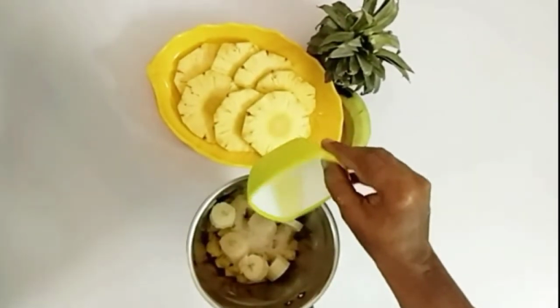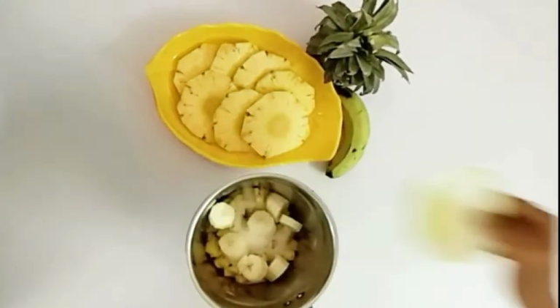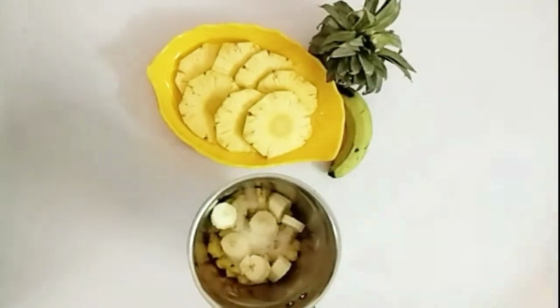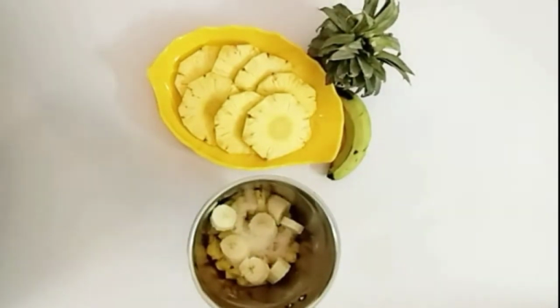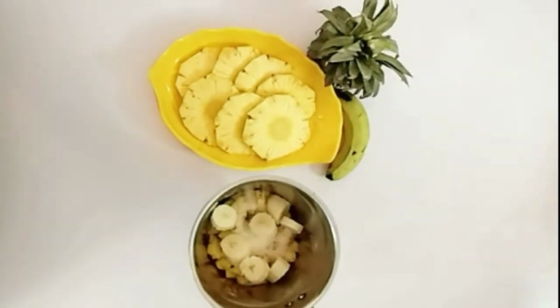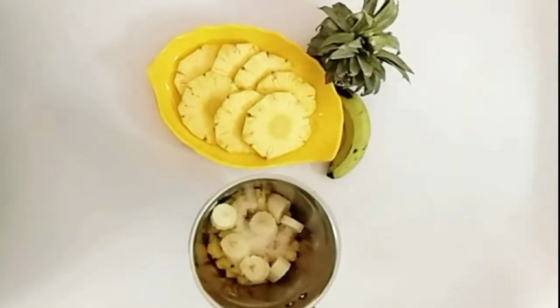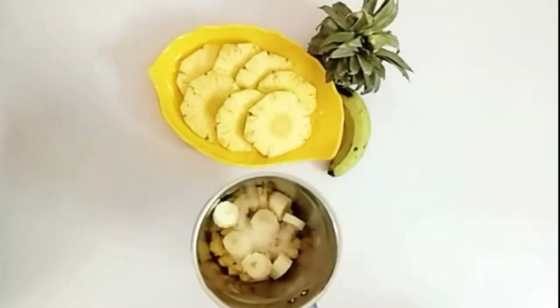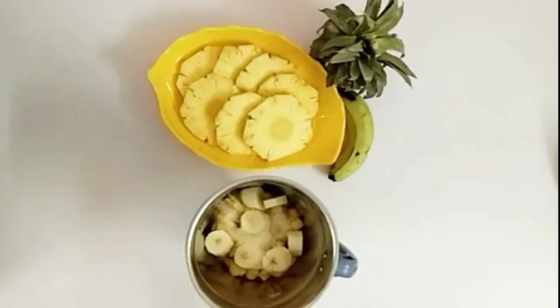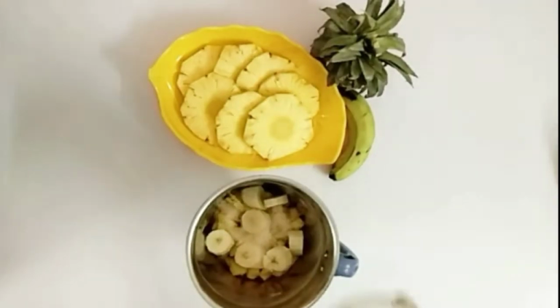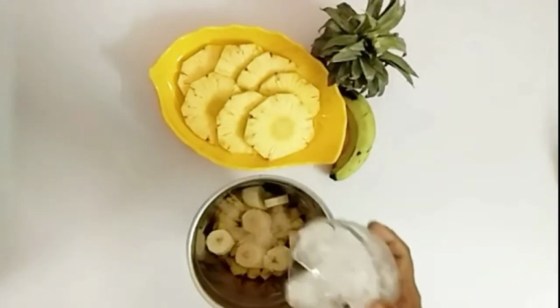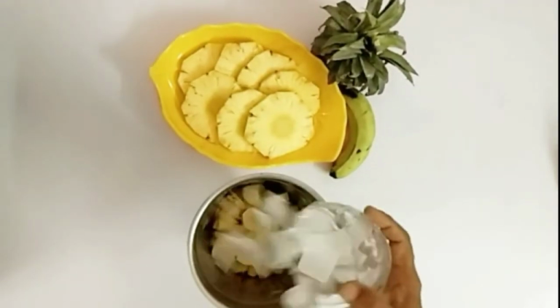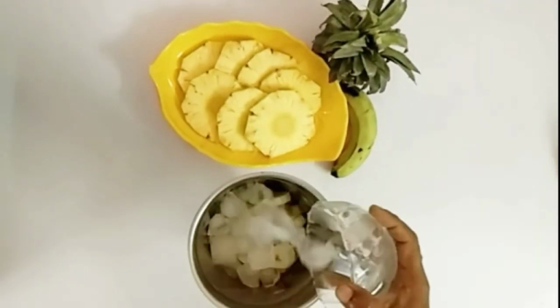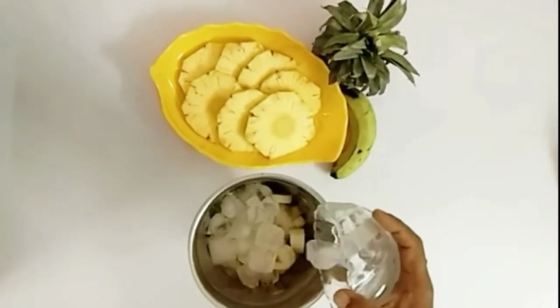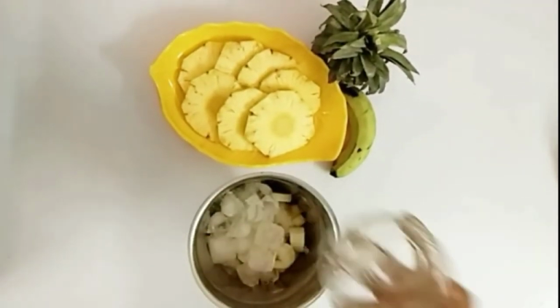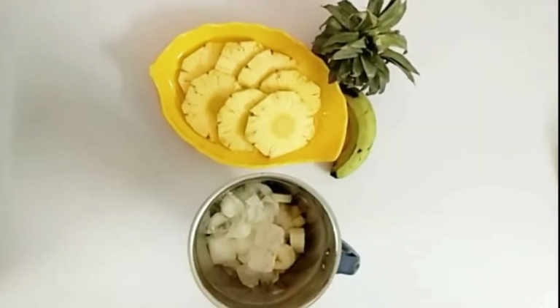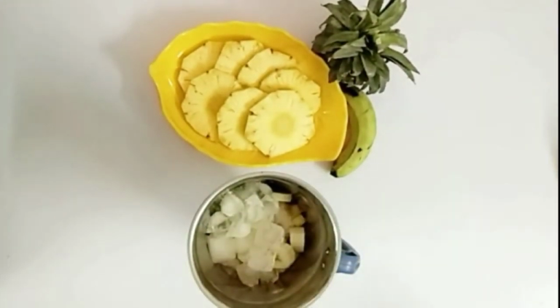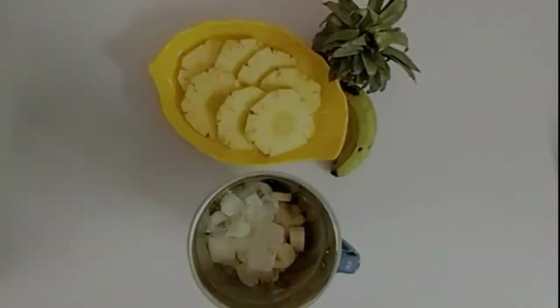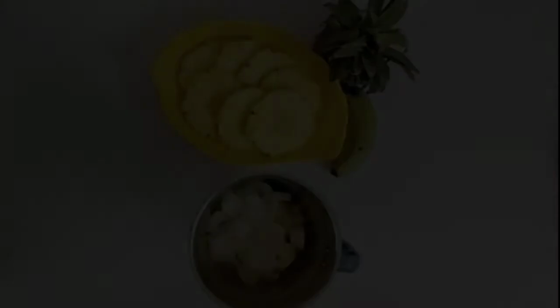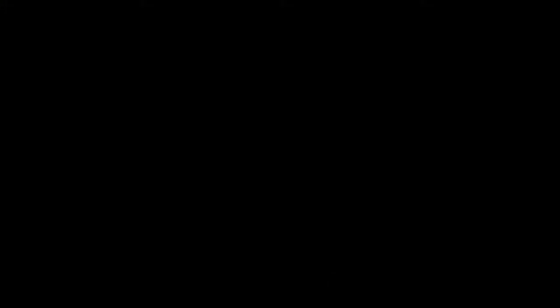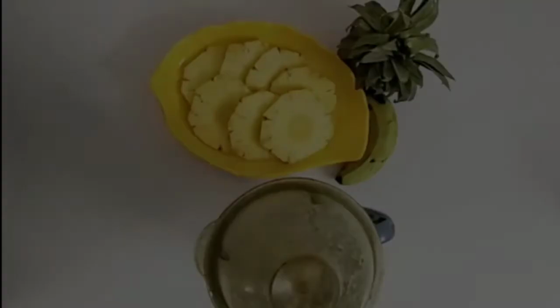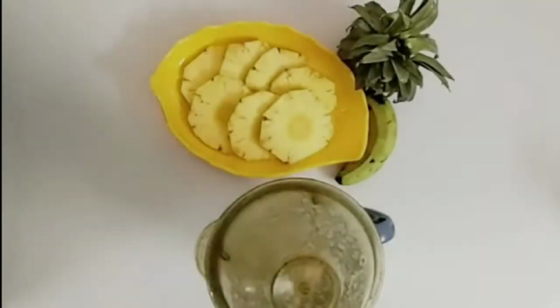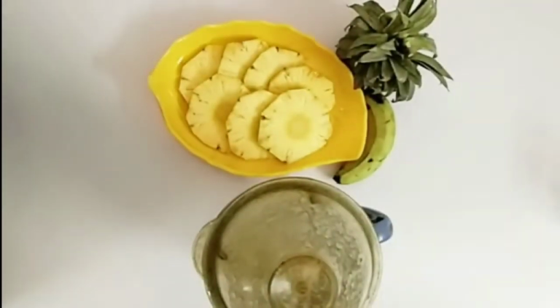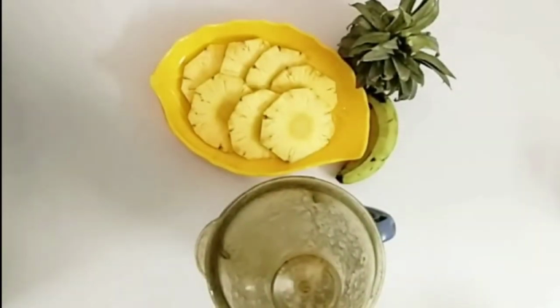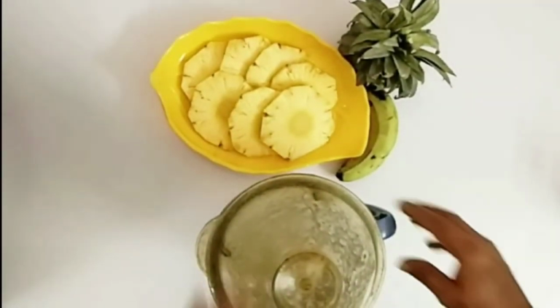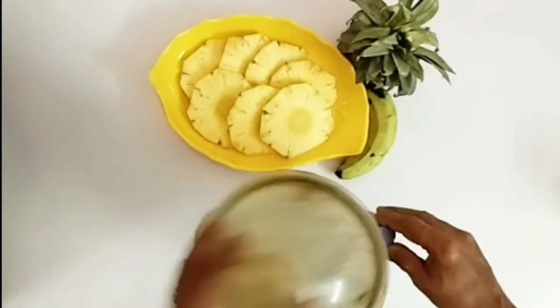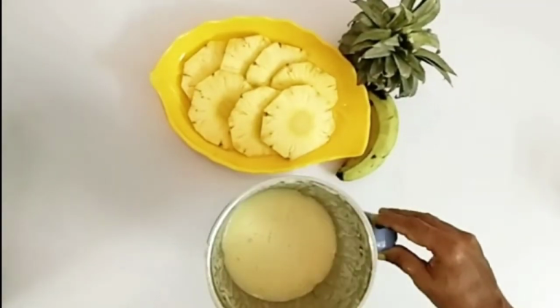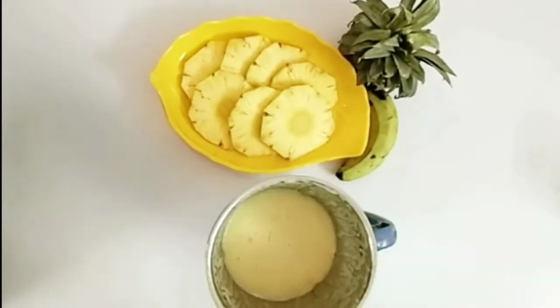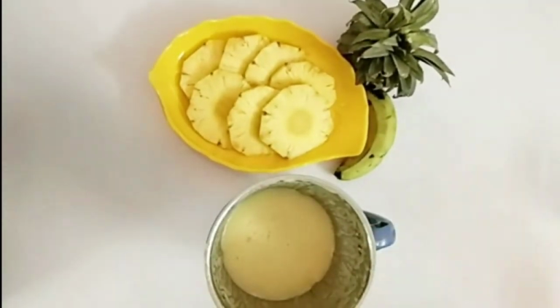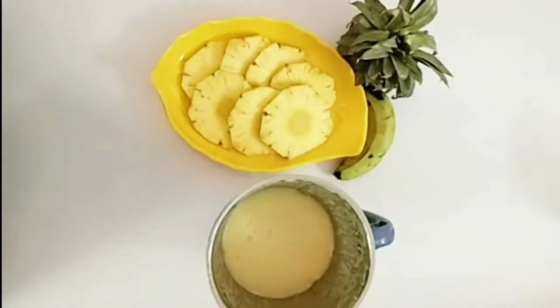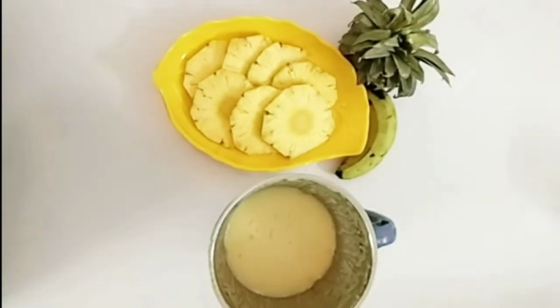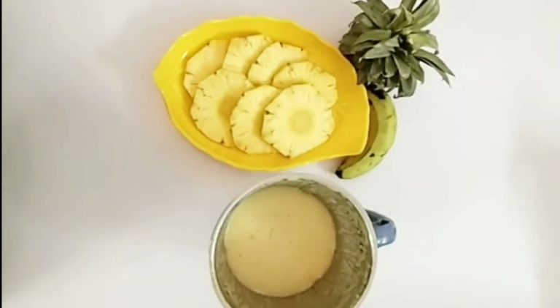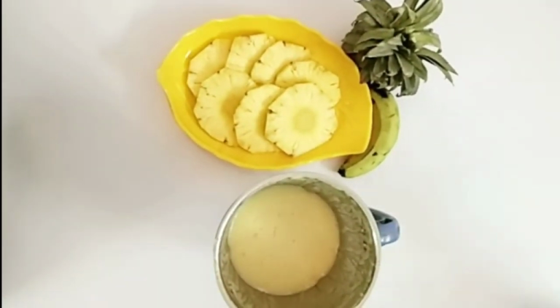Add half a lemon juice. Add some ice cubes and blend to the right consistency.